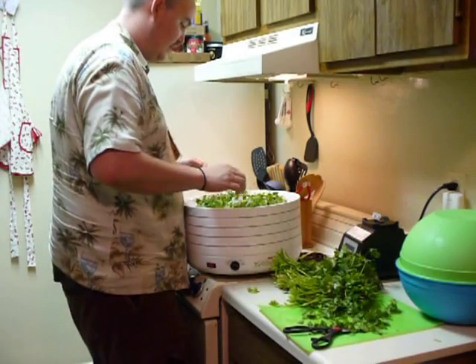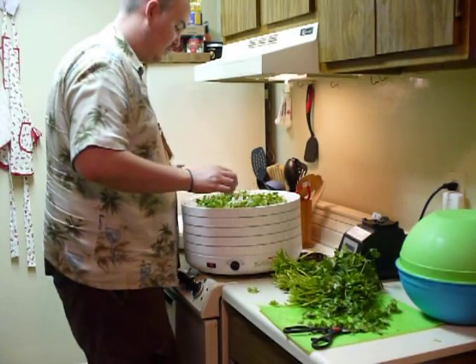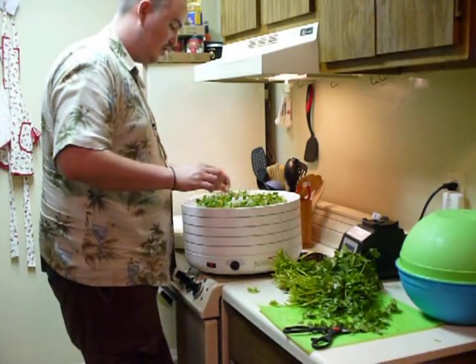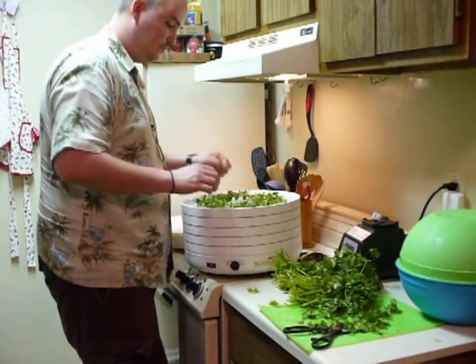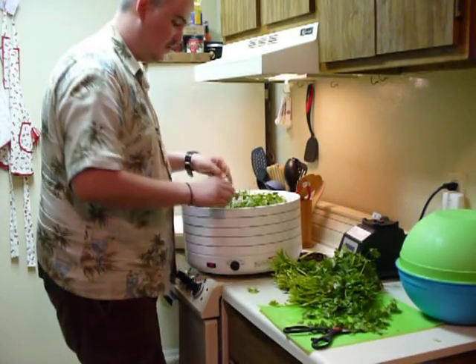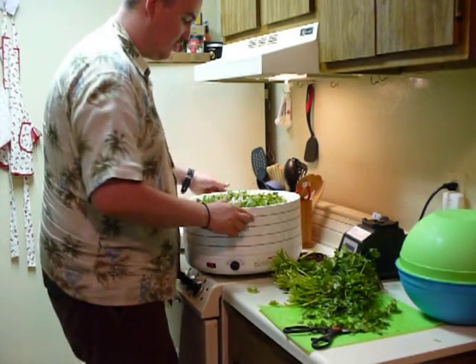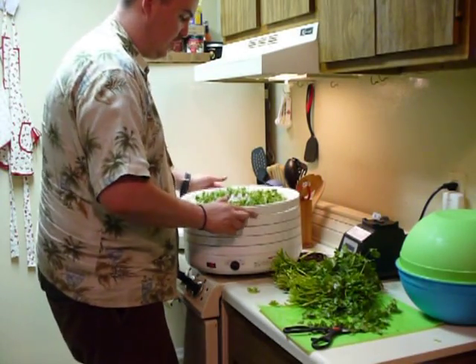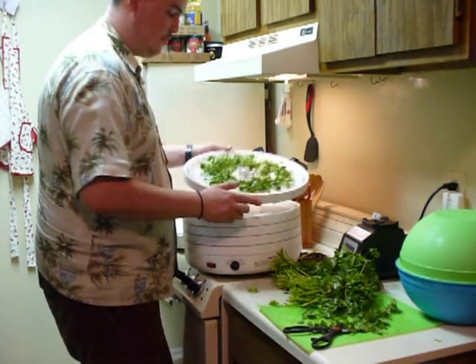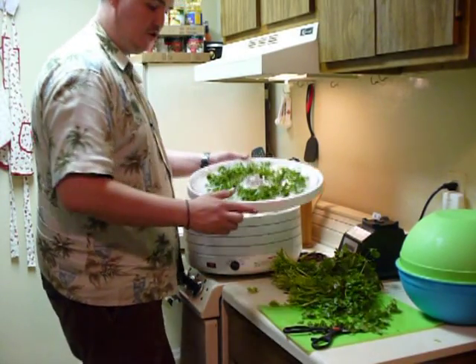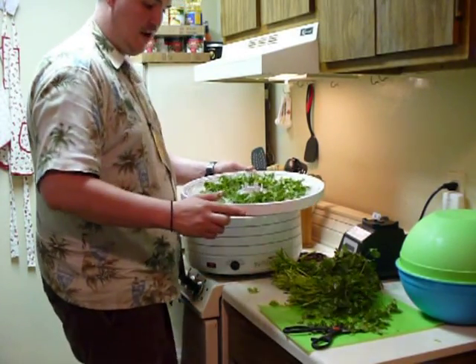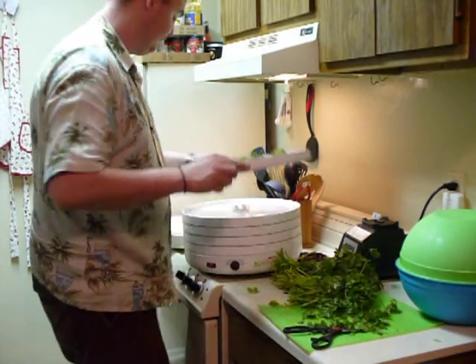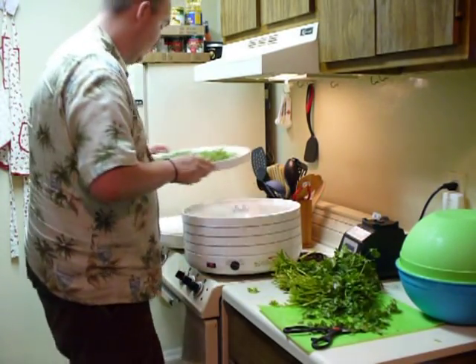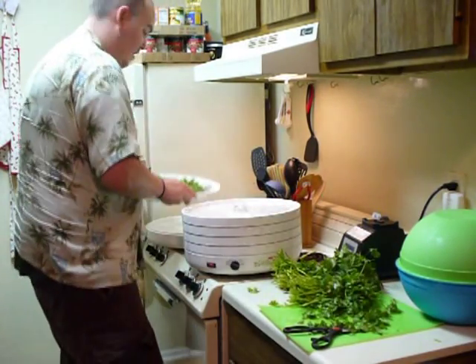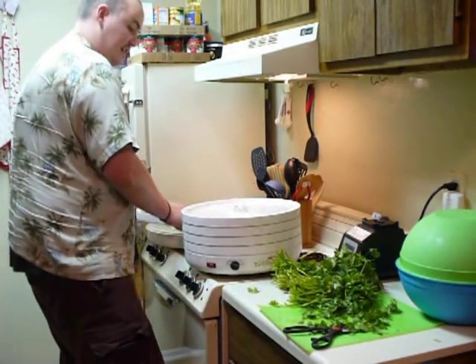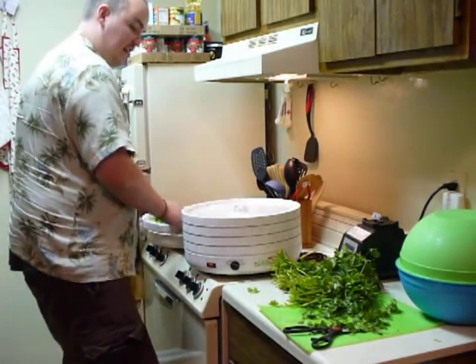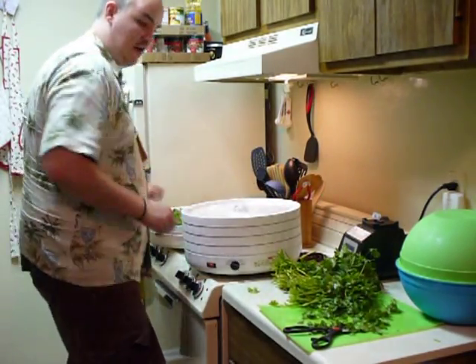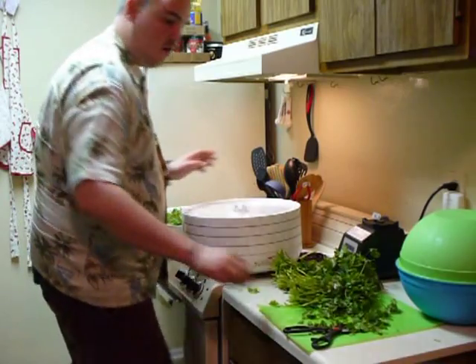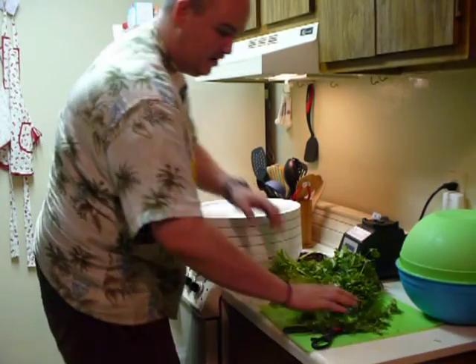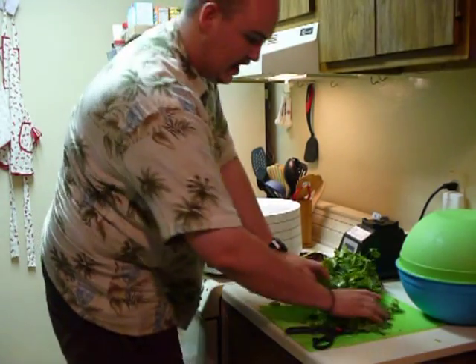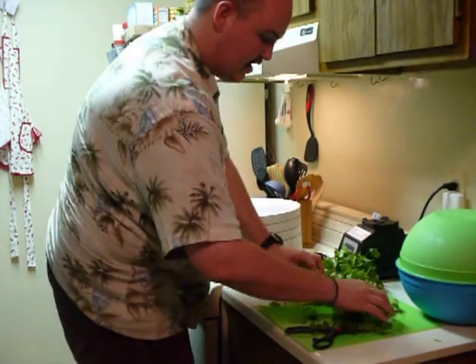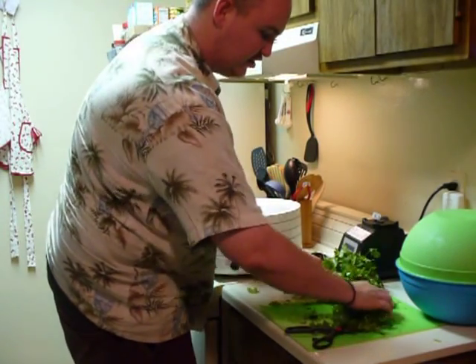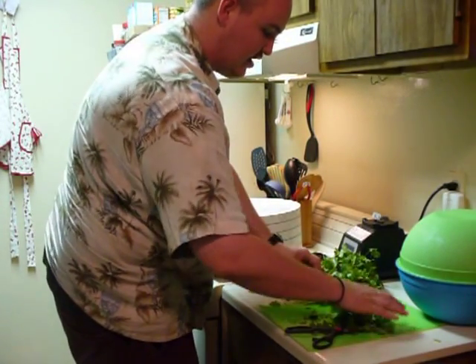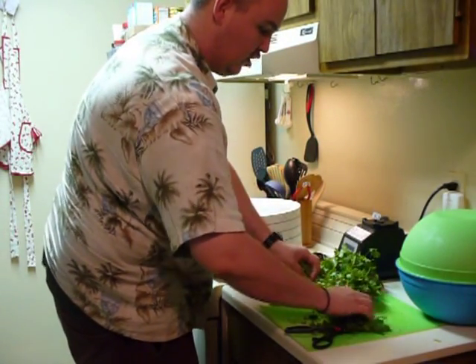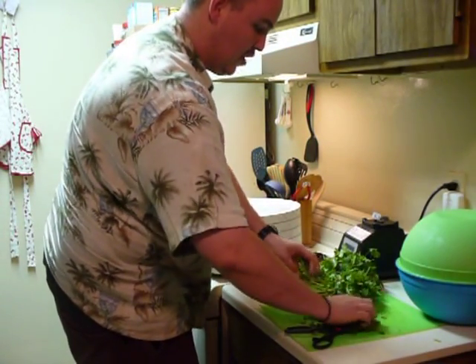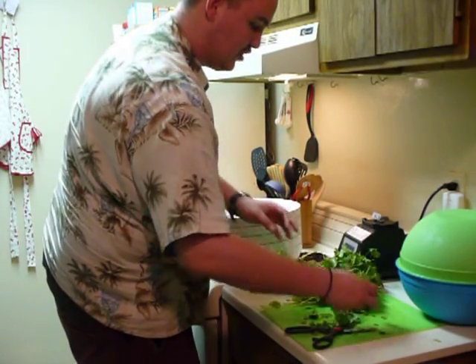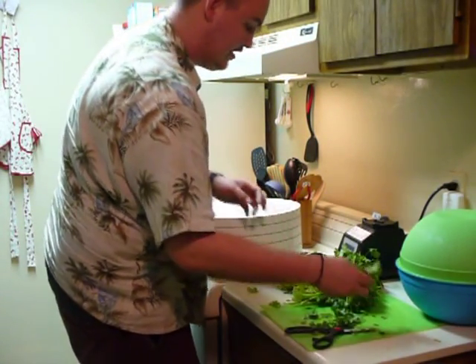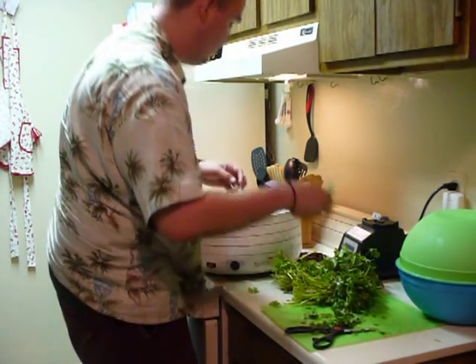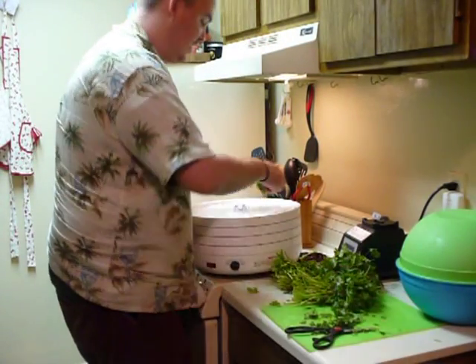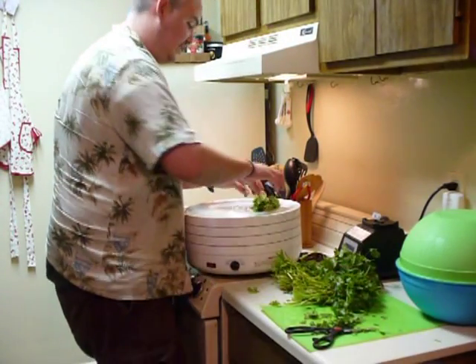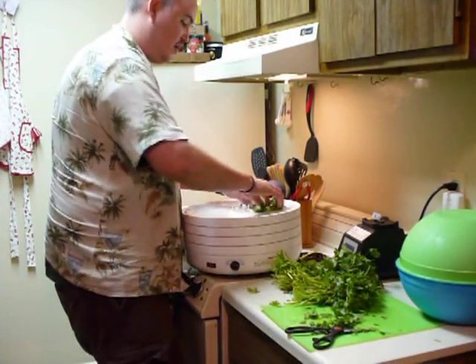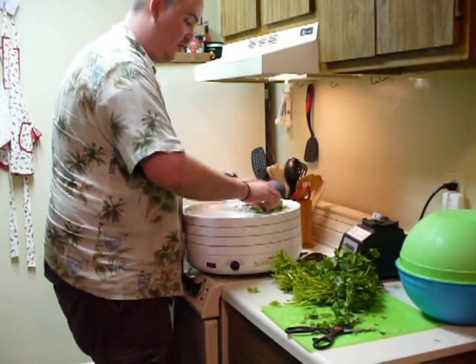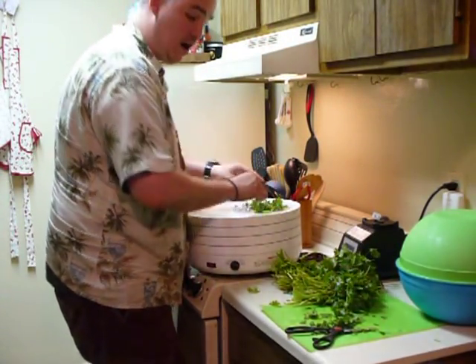Go ahead and load it up on your tray, get the next tray going, and just load up all your trays. Then we'll go ahead and get started on the drying.